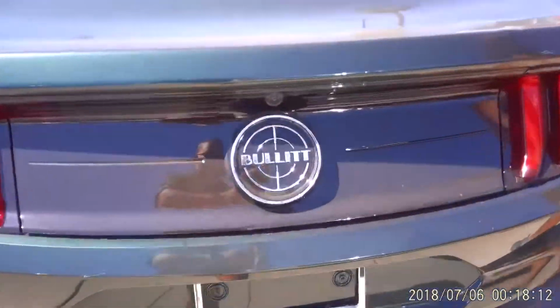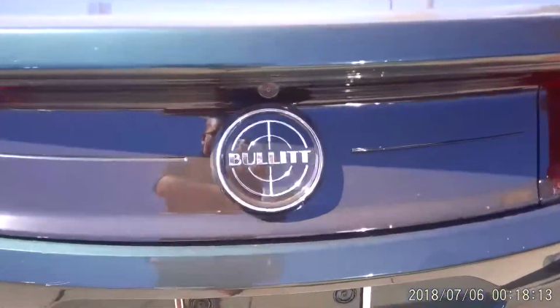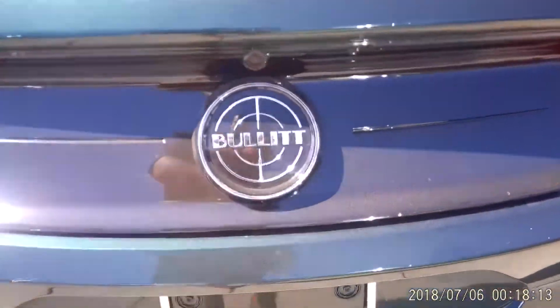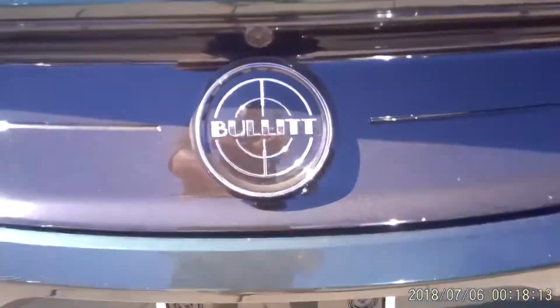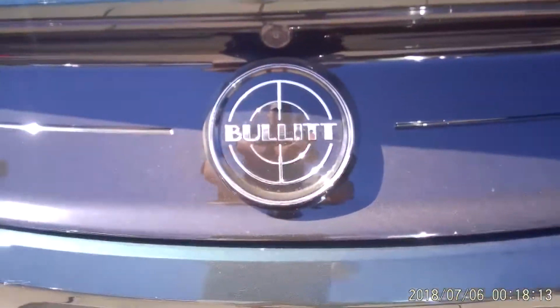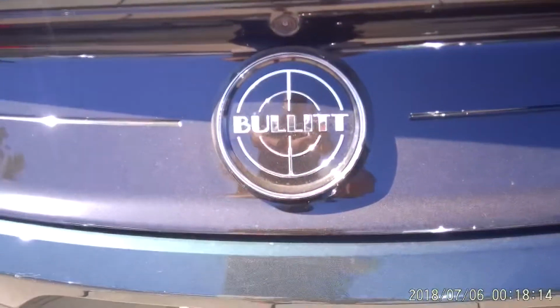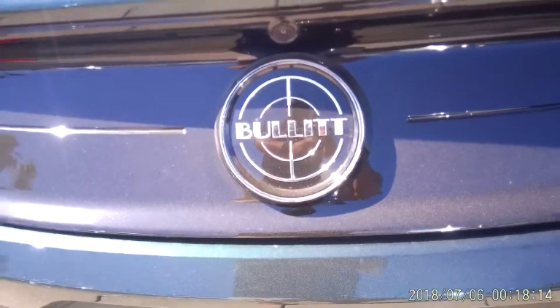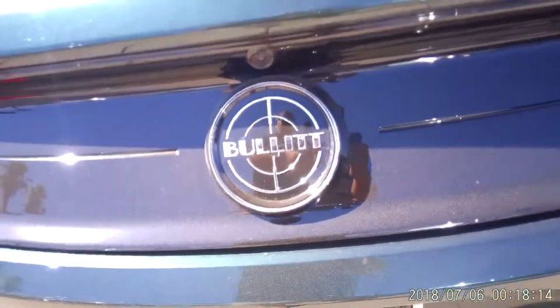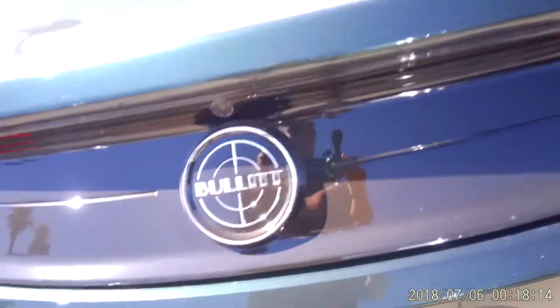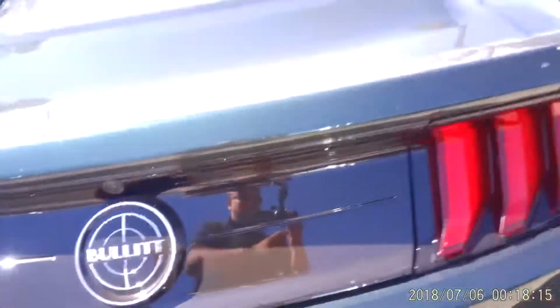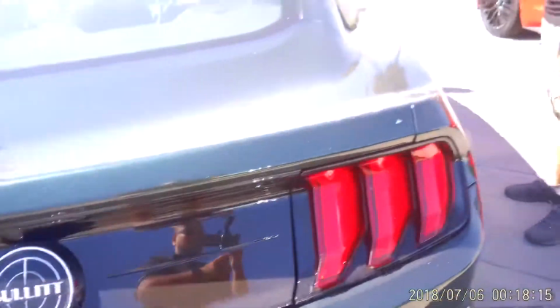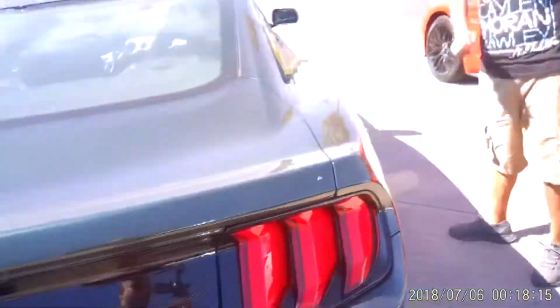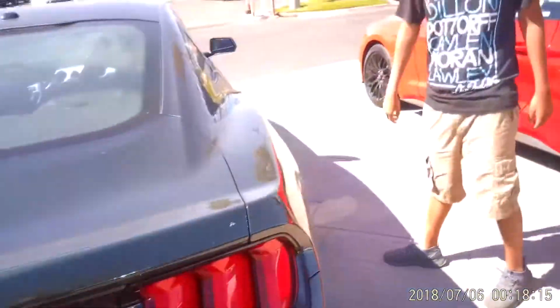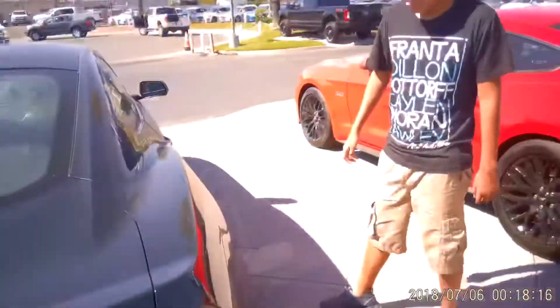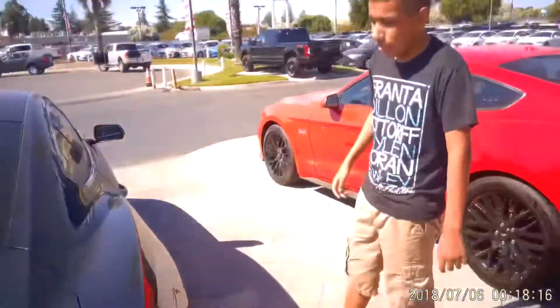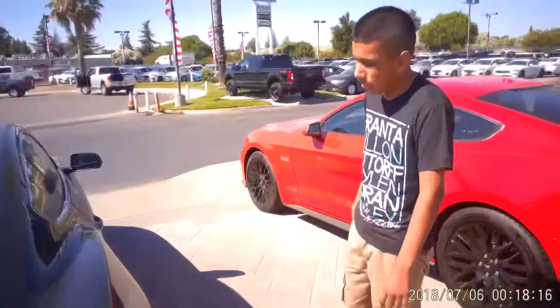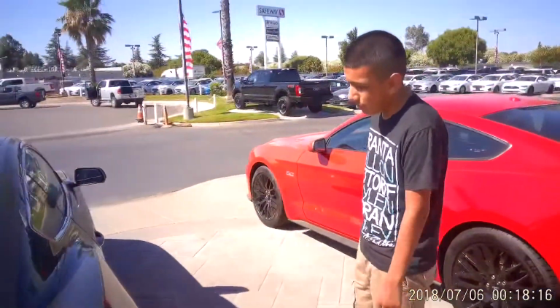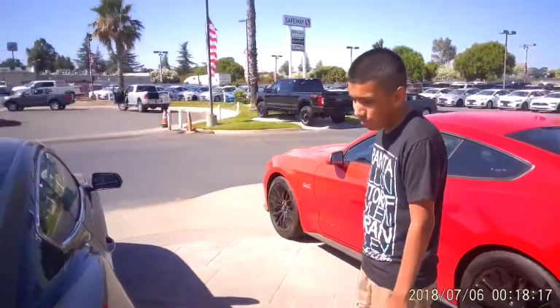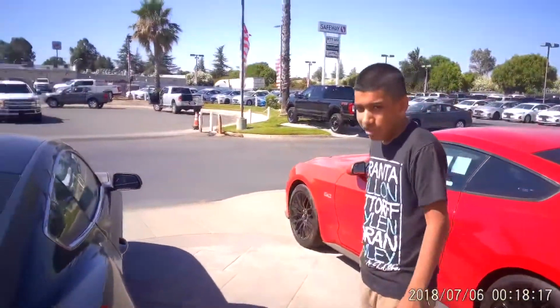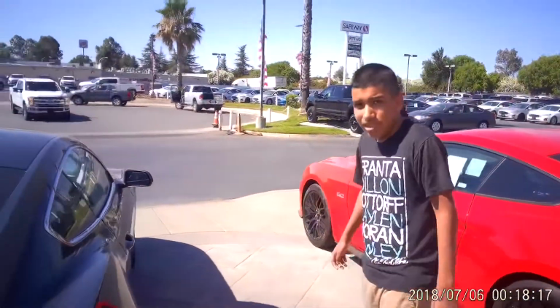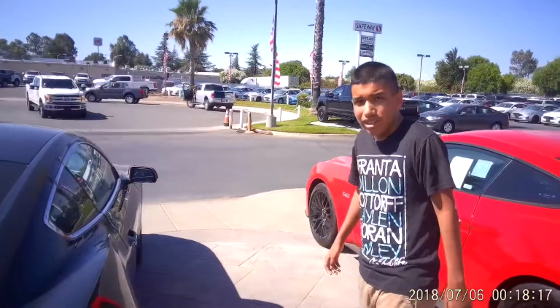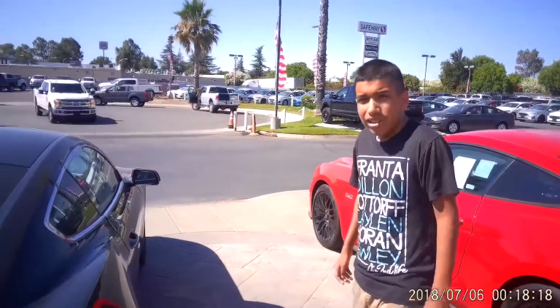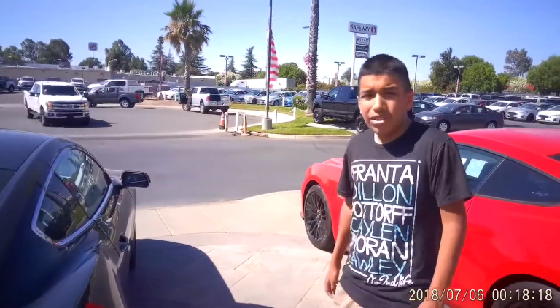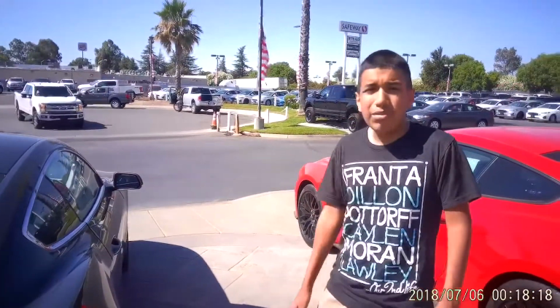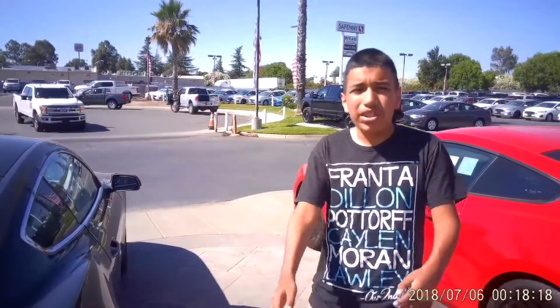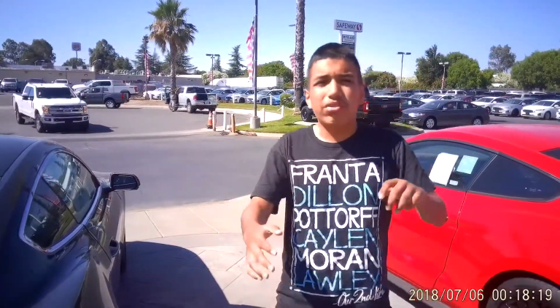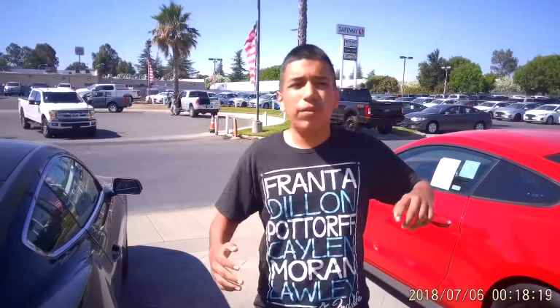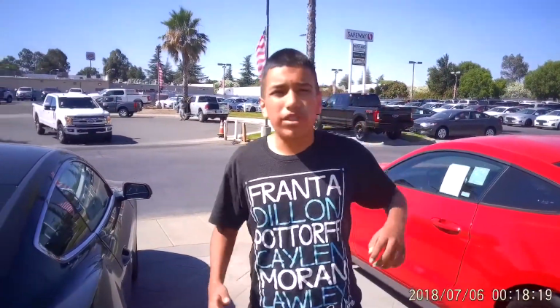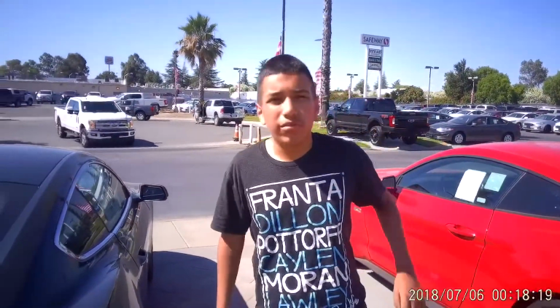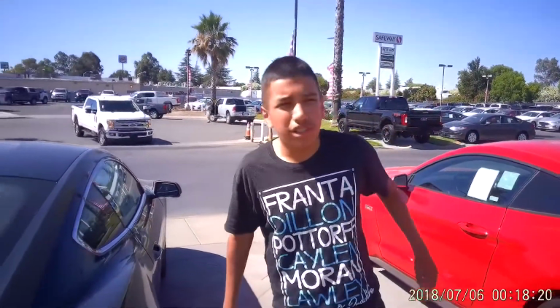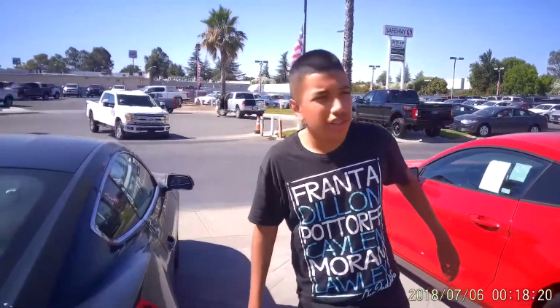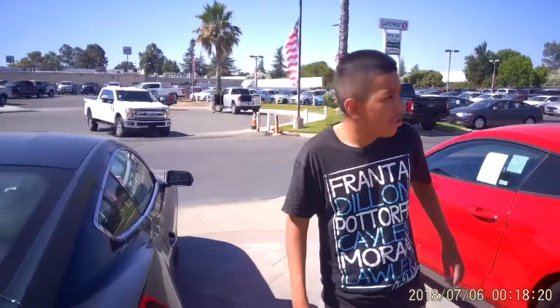You guys remember Steve McQueen used to drive the old Mustang Bullitt? You guys heard about it — who used to drive the old Mustang Bullitt? Steve McQueen used to drive the Ford Mustang Bullitt. Oh, Steve McQueen.